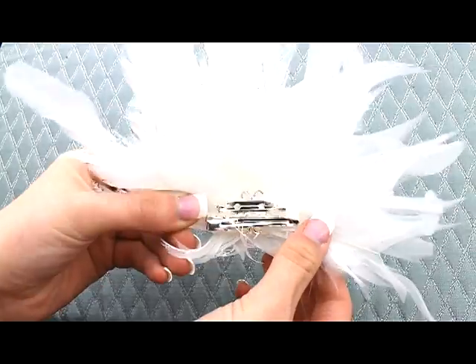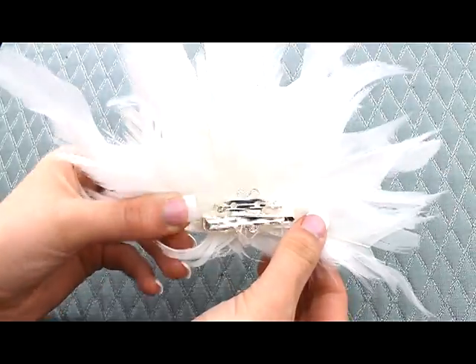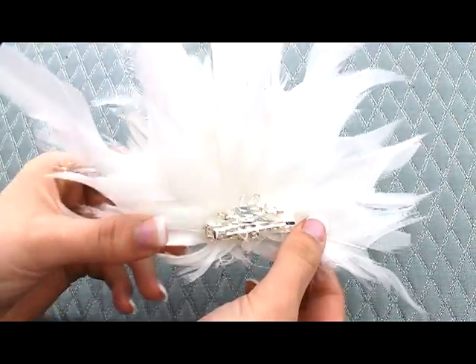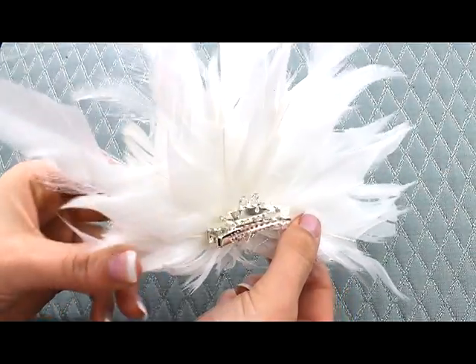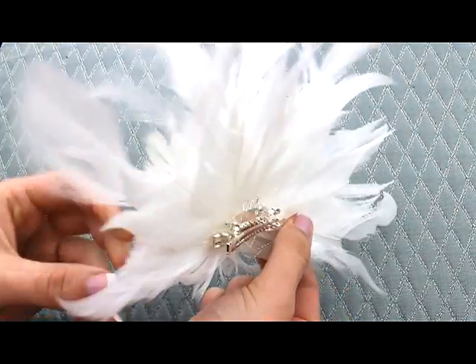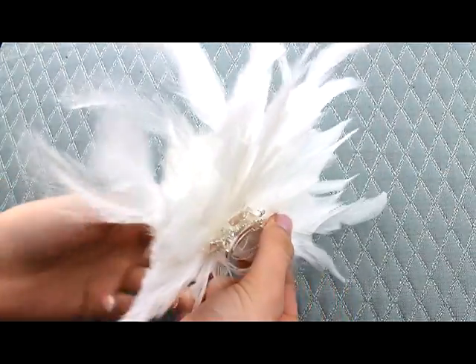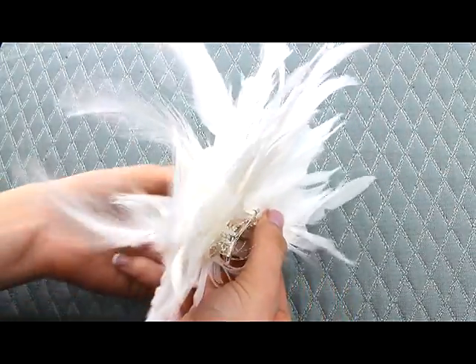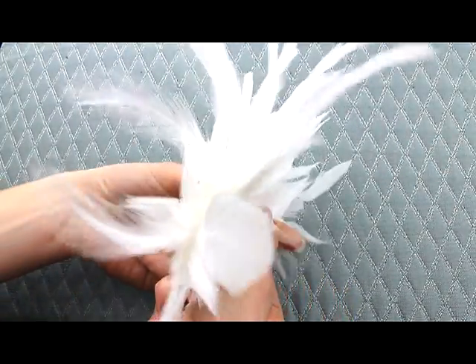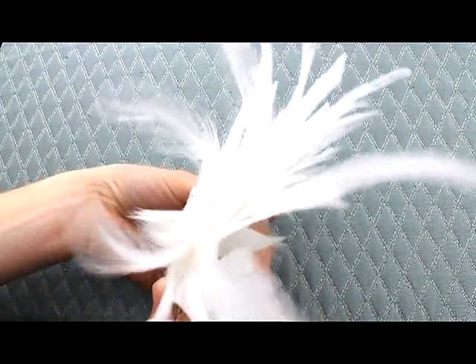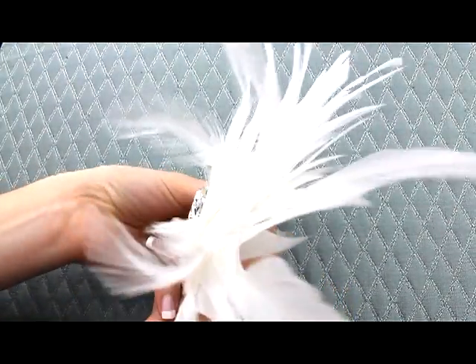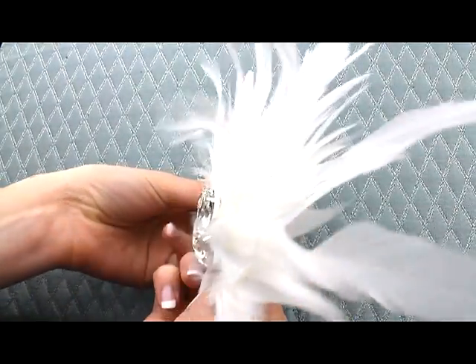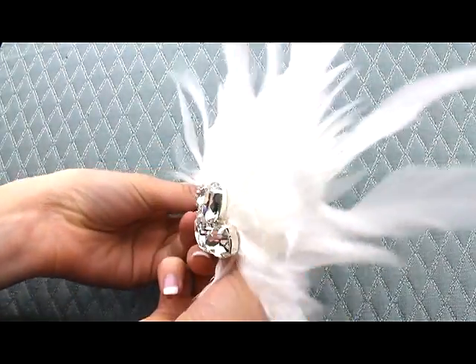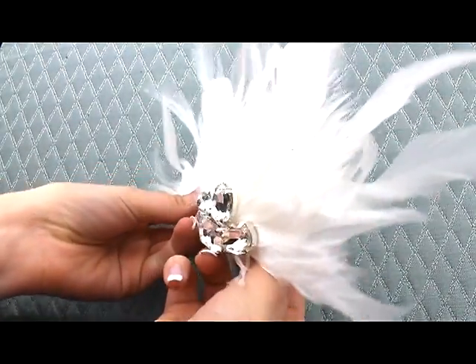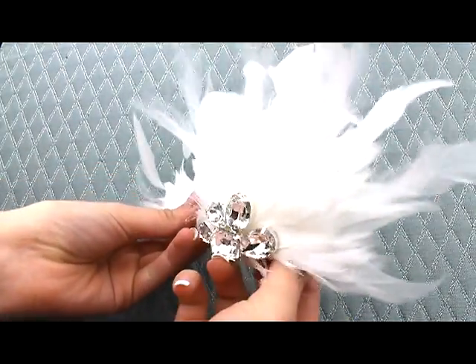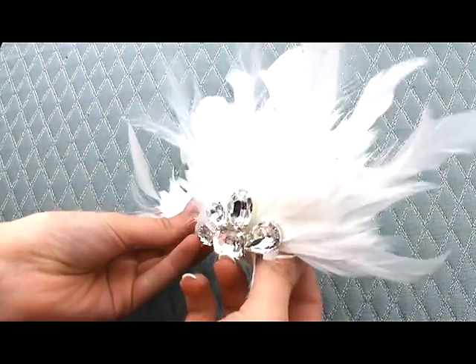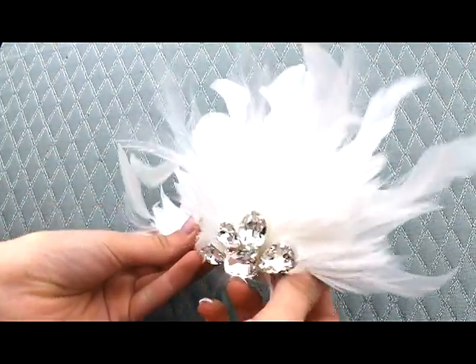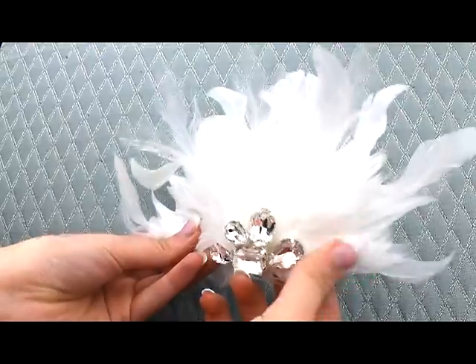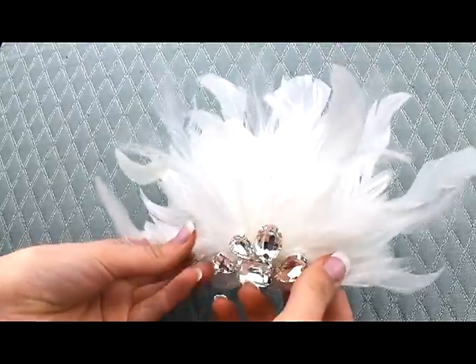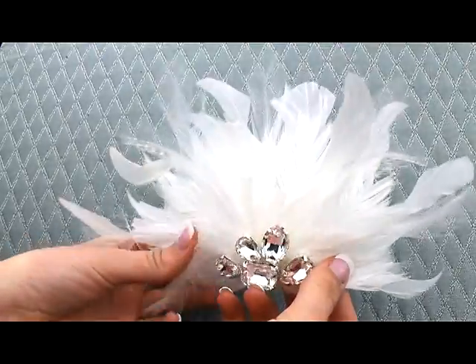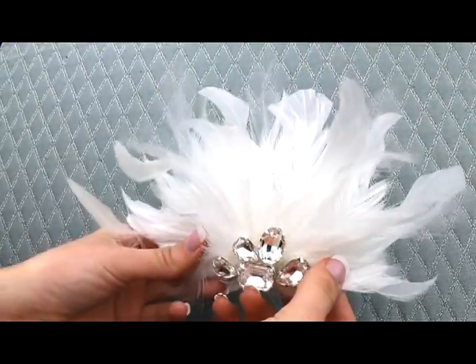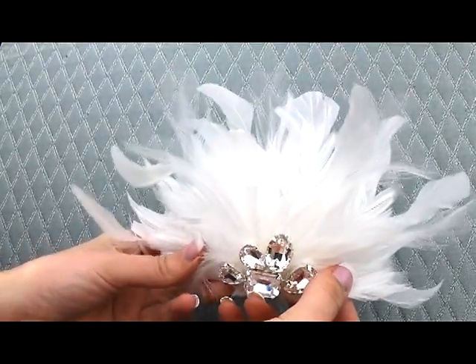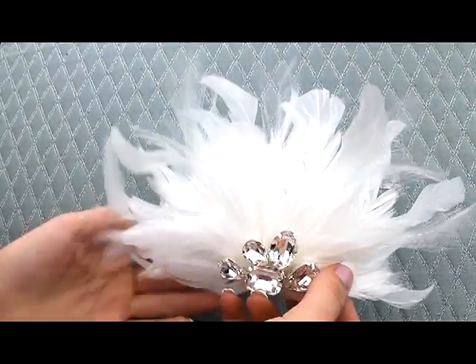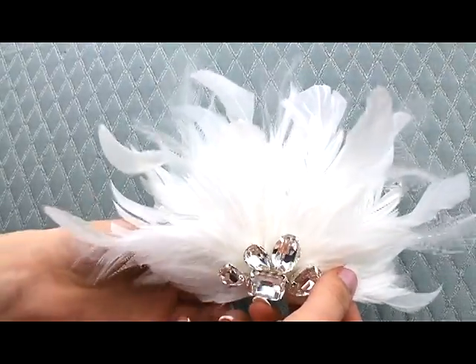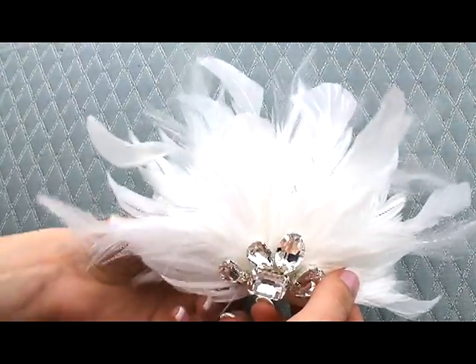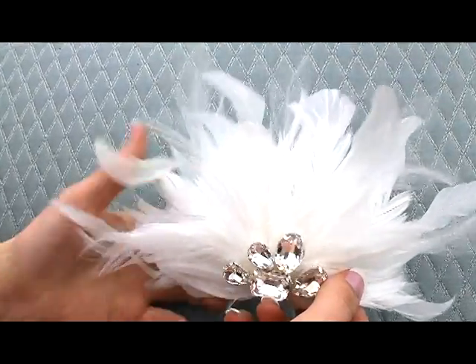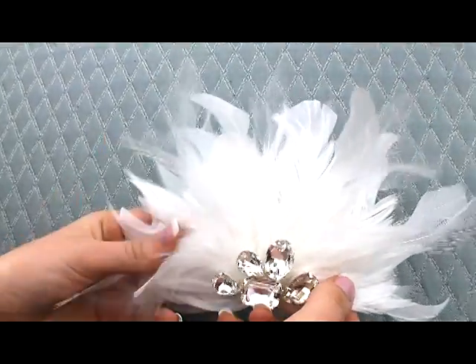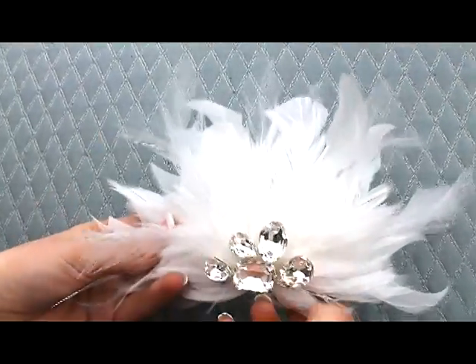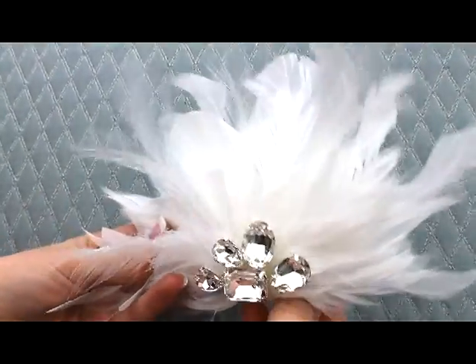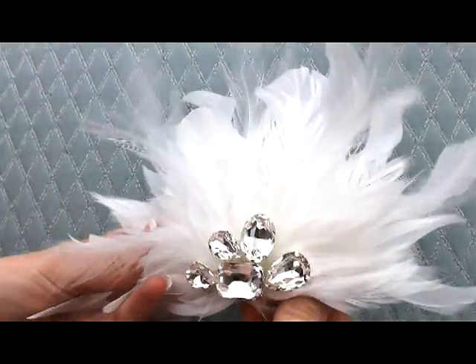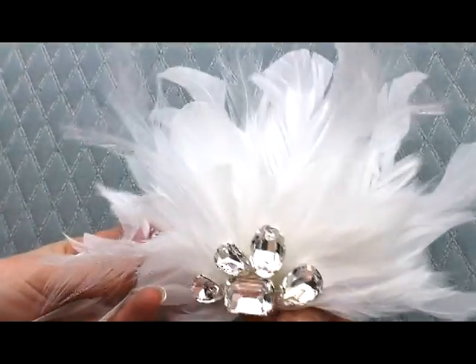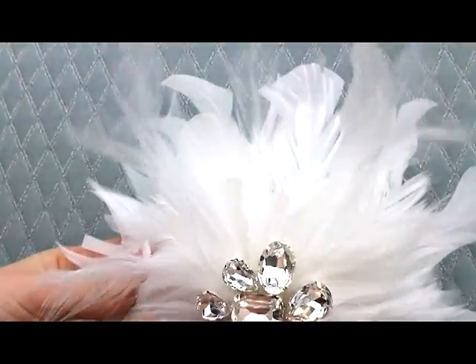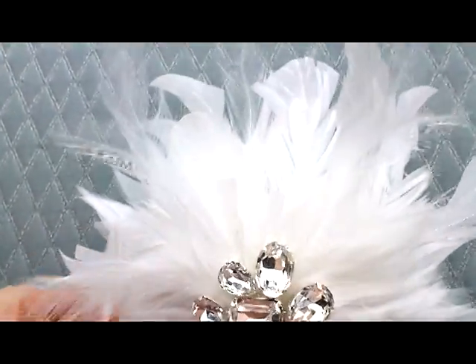It is on a really nice sturdy clip, so you can wear this in any hairstyle. This hairpiece could easily be put in the back of the hair, on the side, or on the front for a more dramatic look.